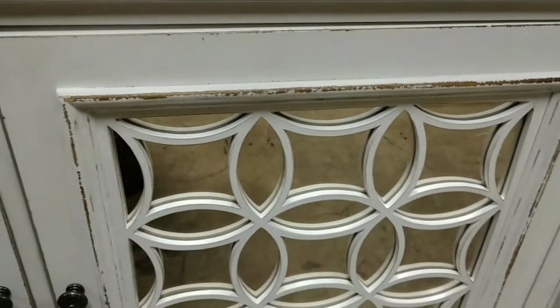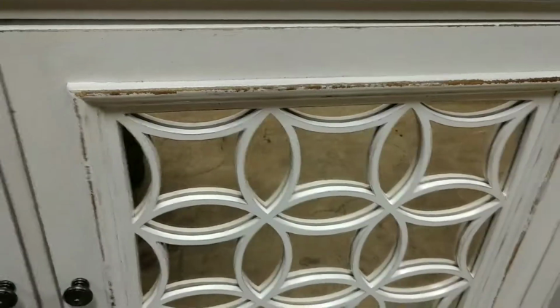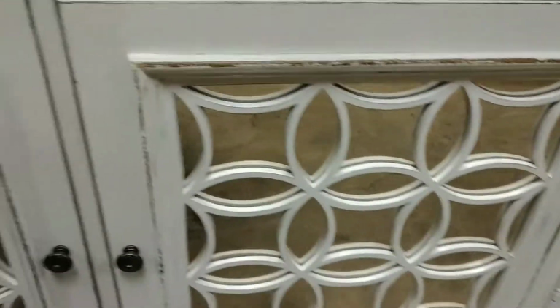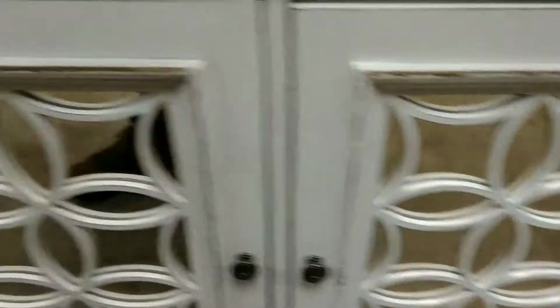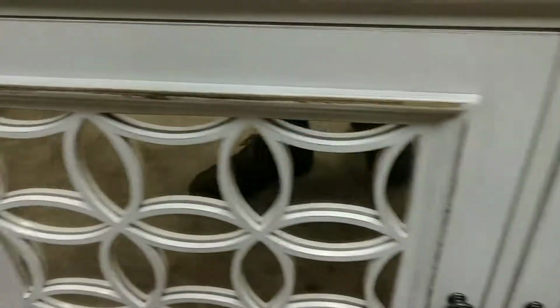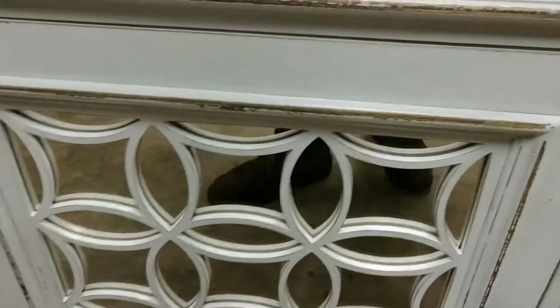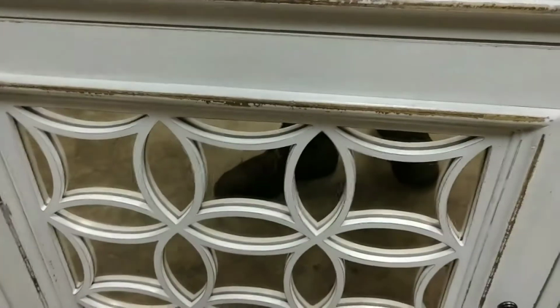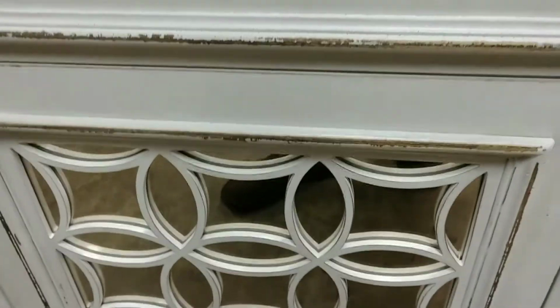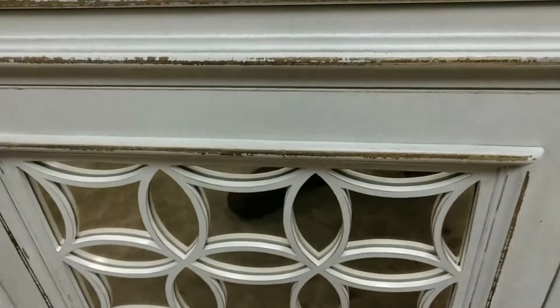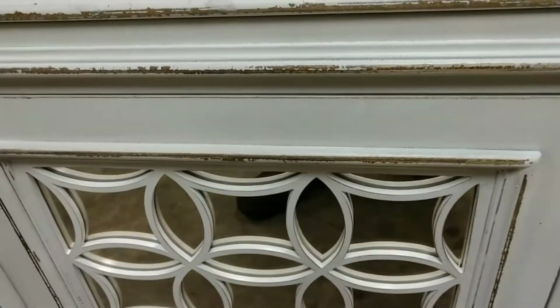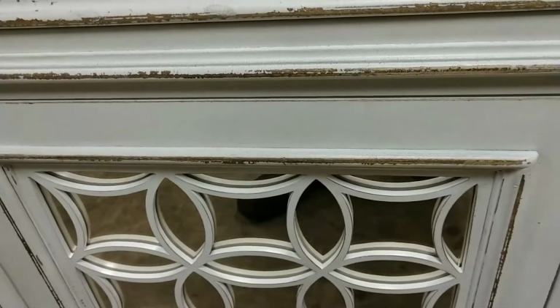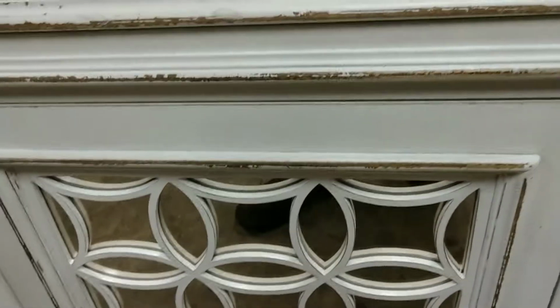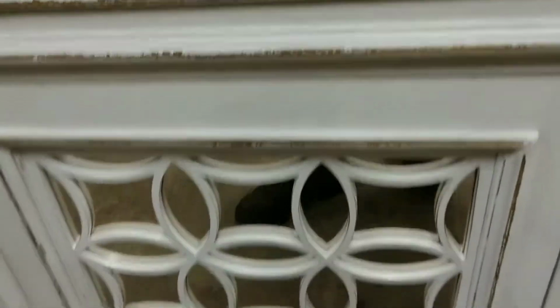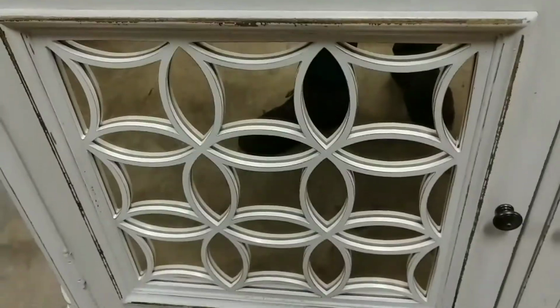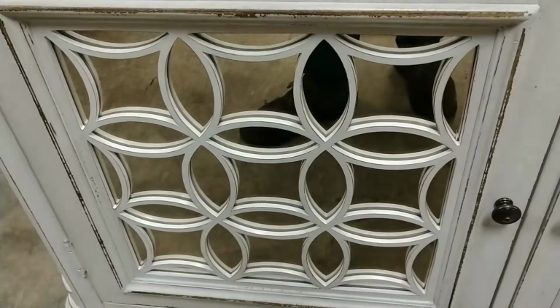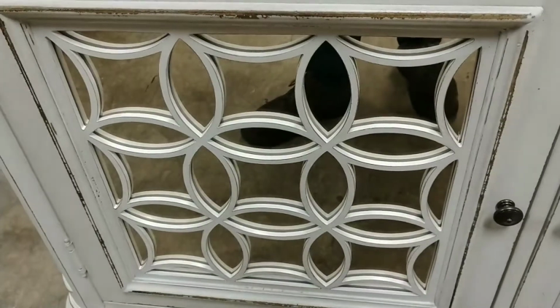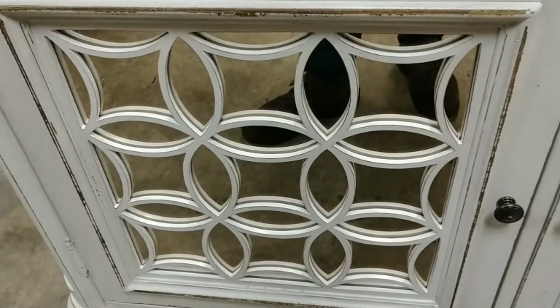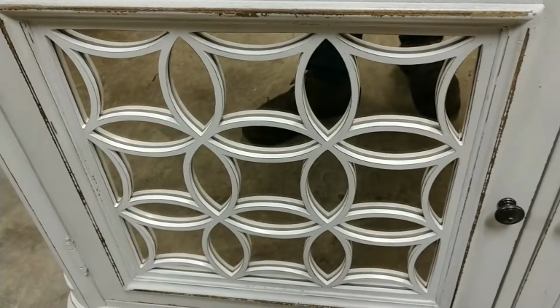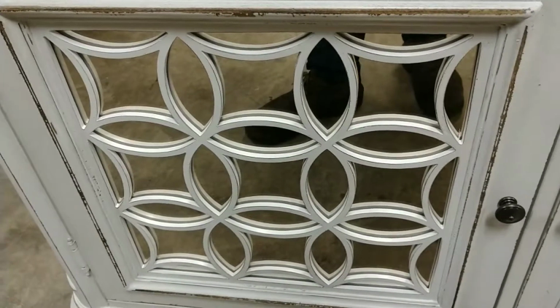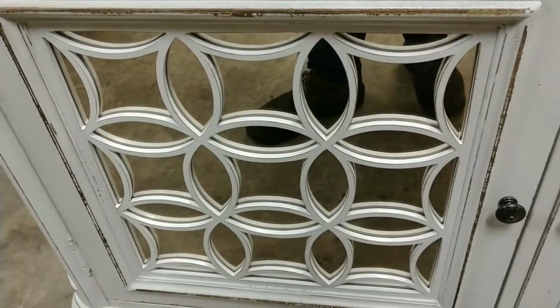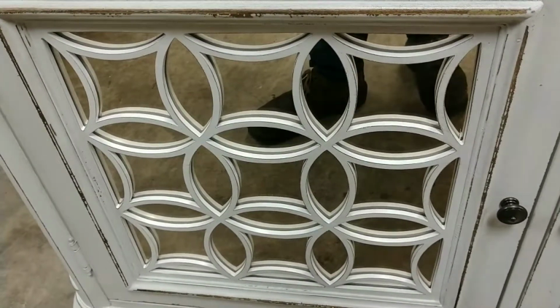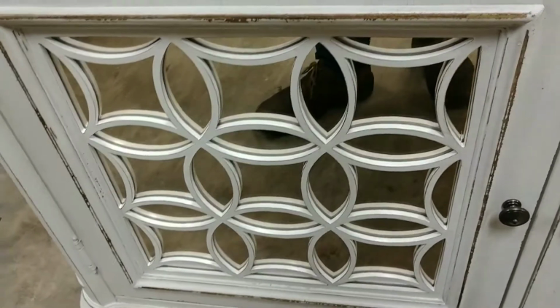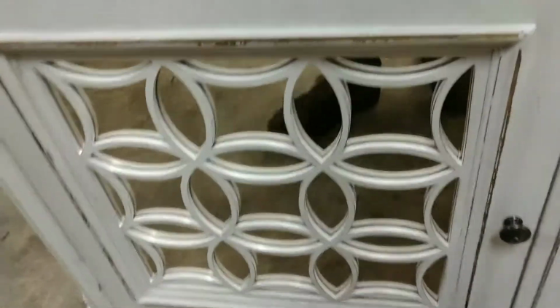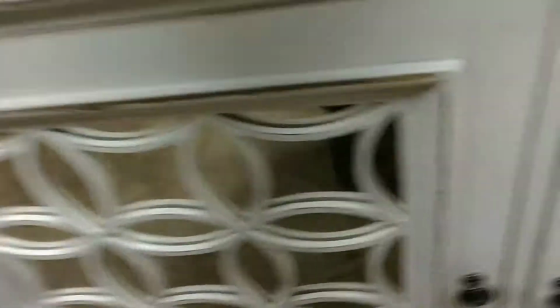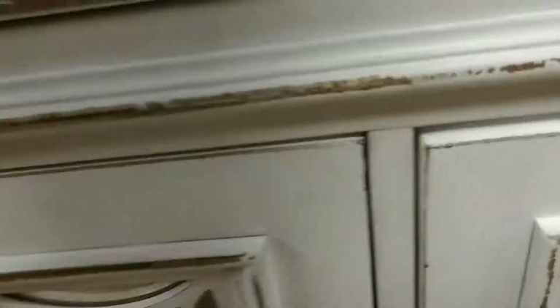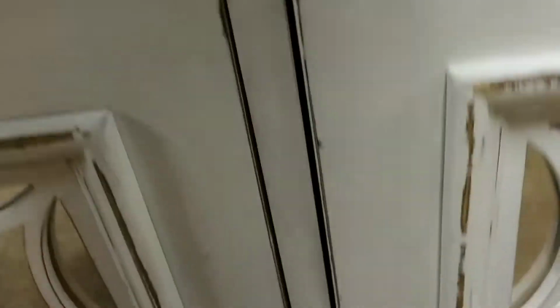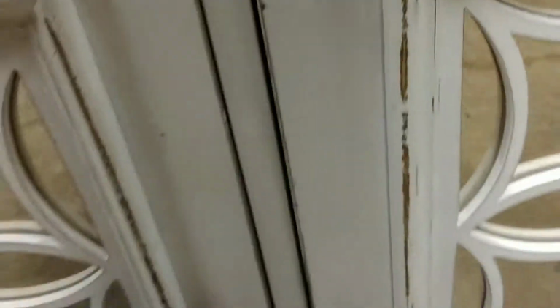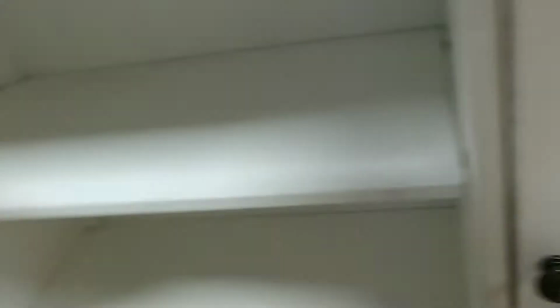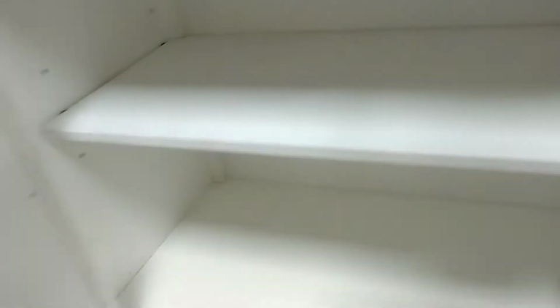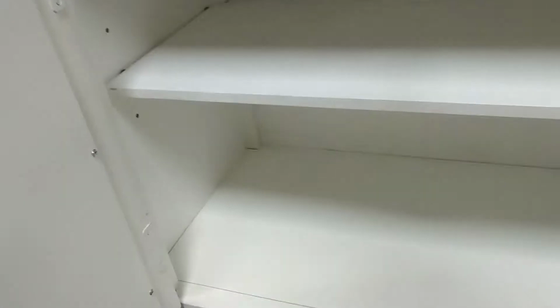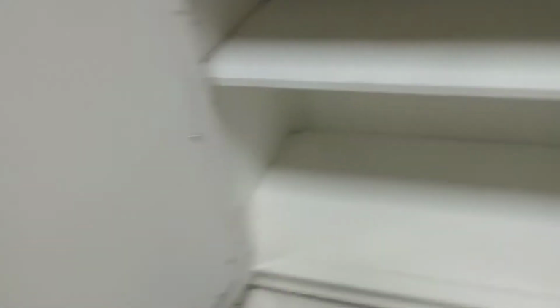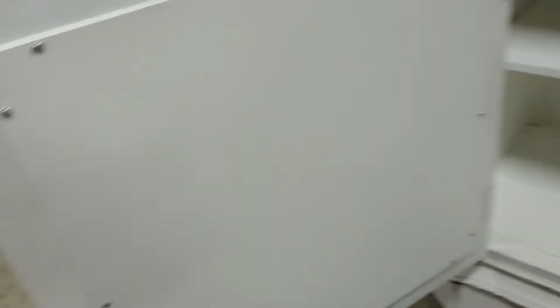There is a mirror here and the mirror you don't see through. It's got some white cabinets inside like this.